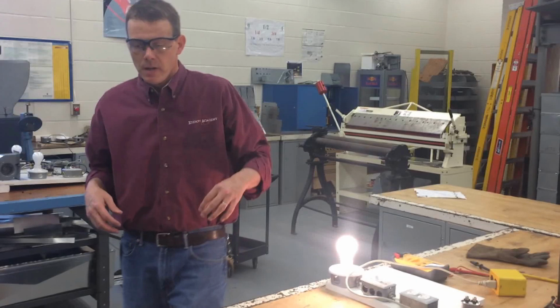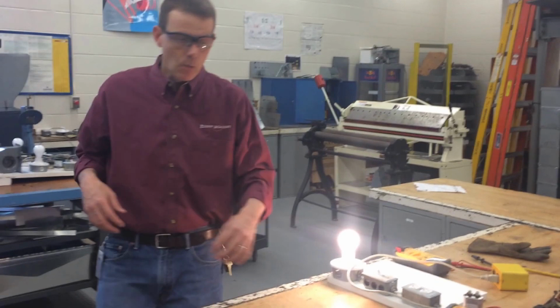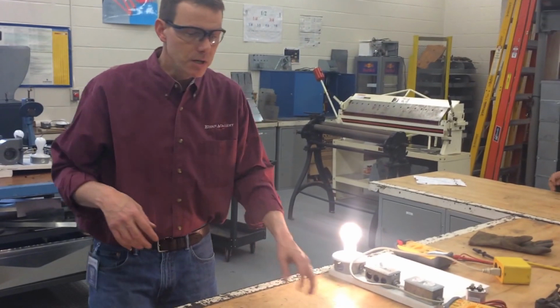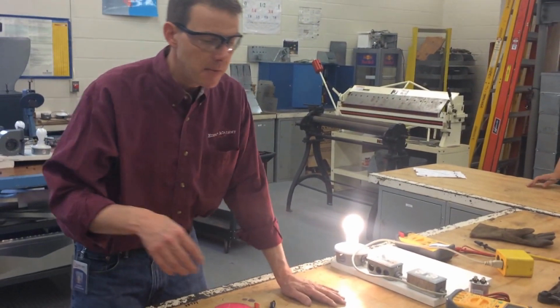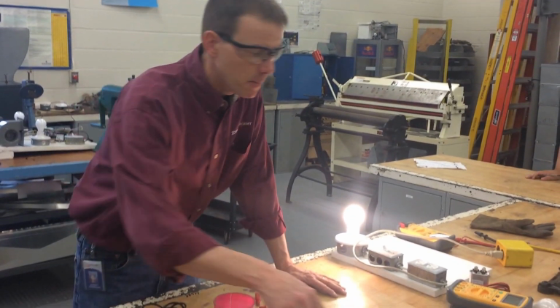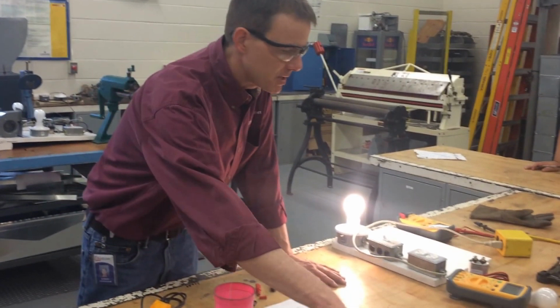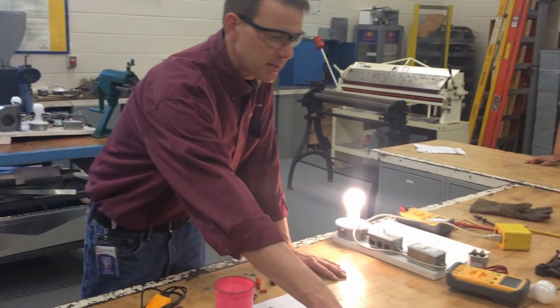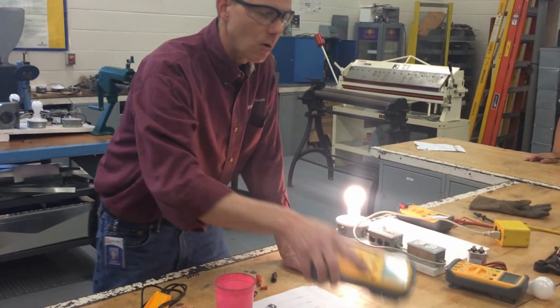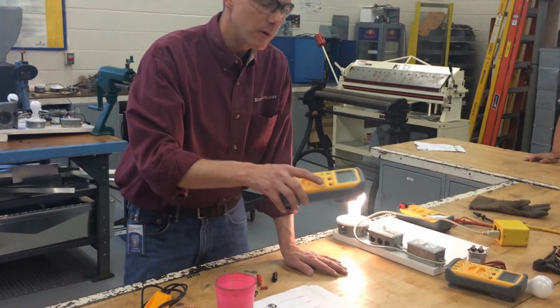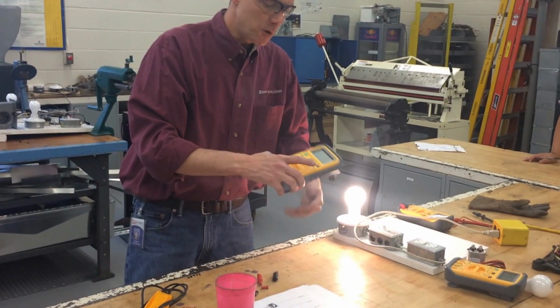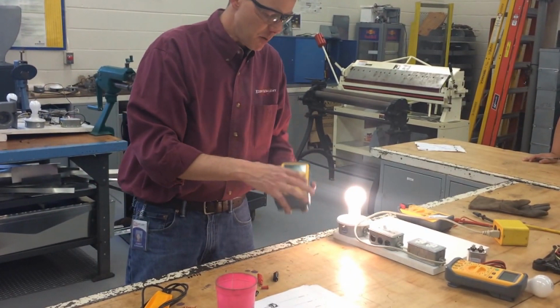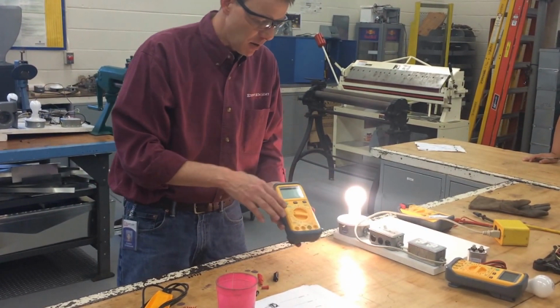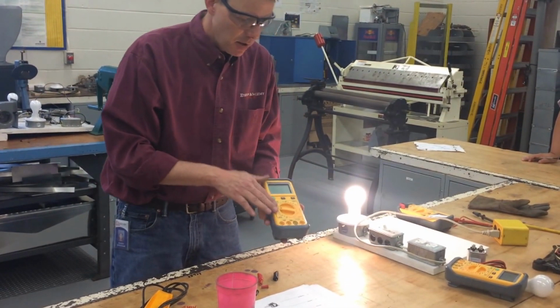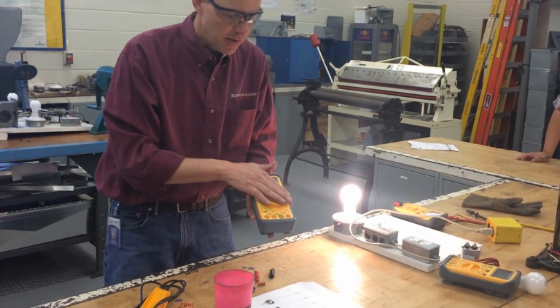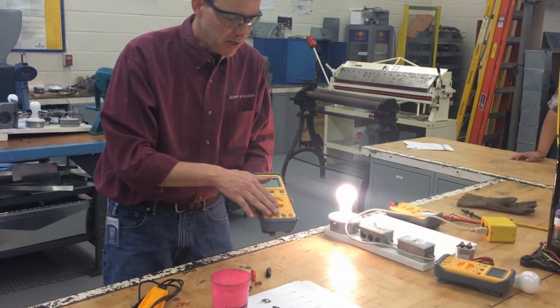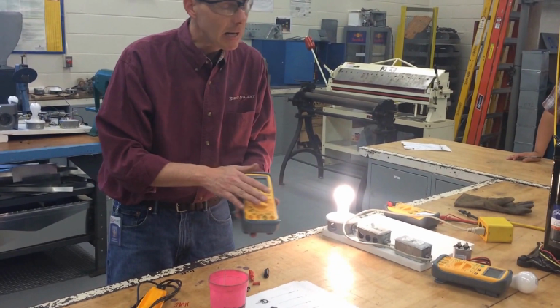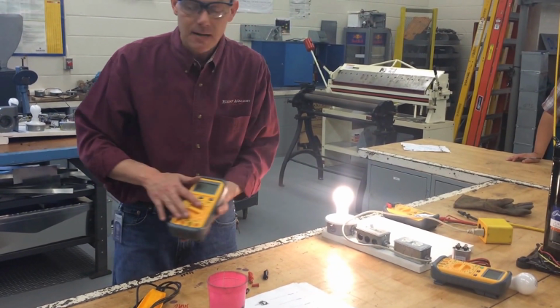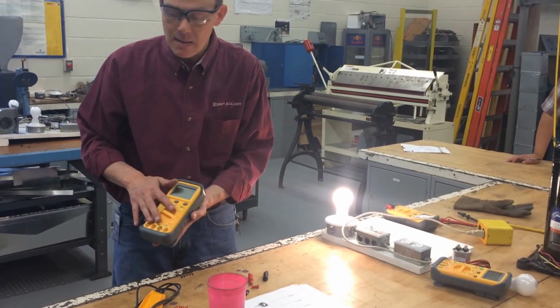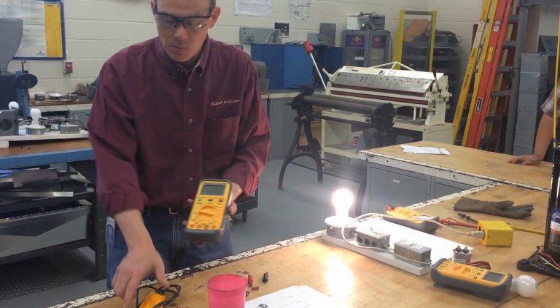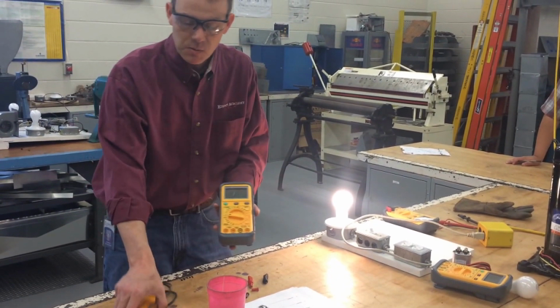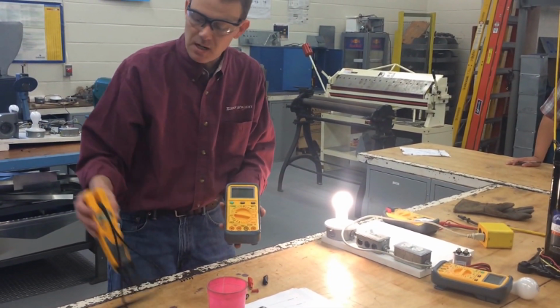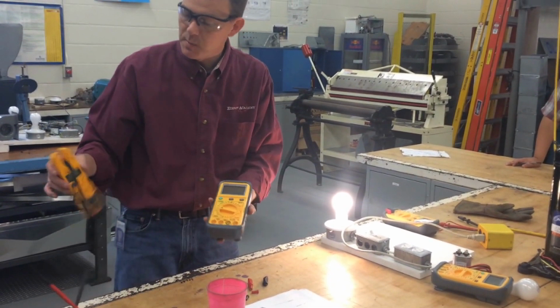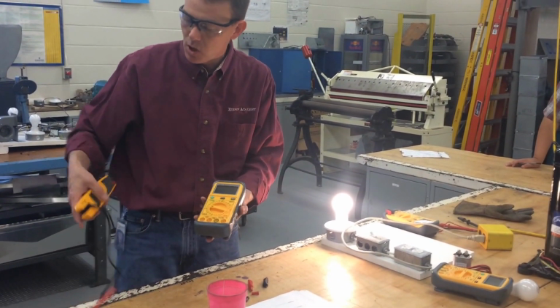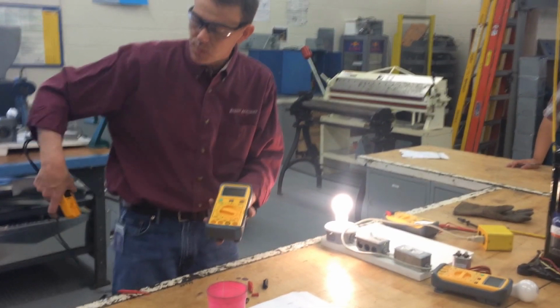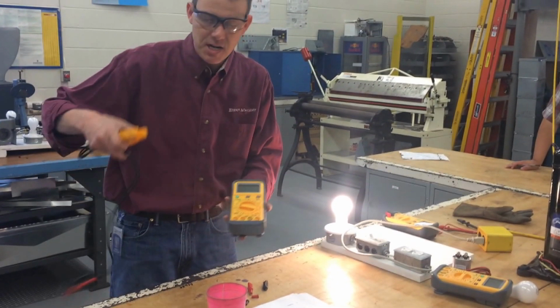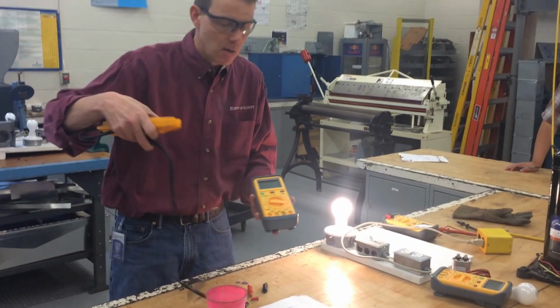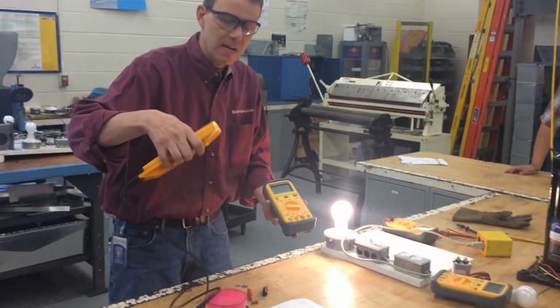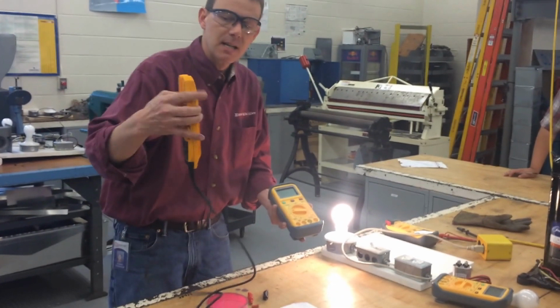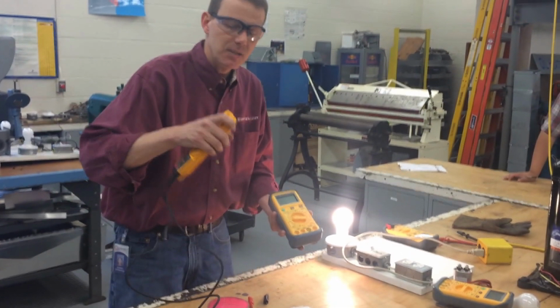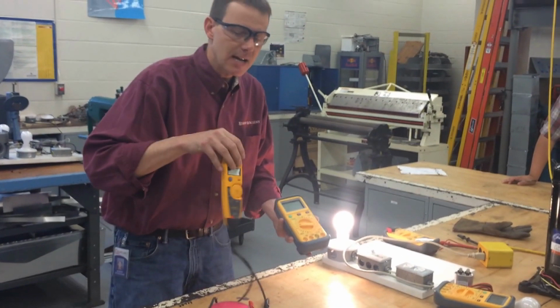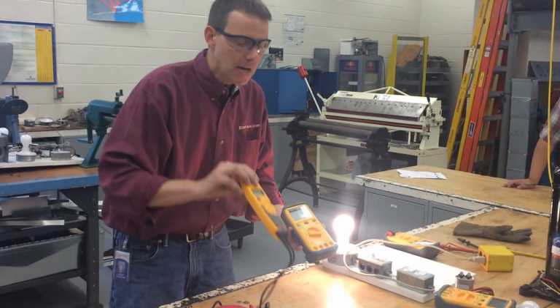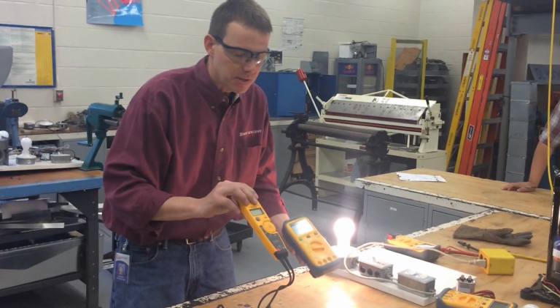We're going to use the meter to measure resistance. When you first buy your meter, this one here has a lot of different options, whereas this one here is pretty much auto-ranging, which means it's only got three options.